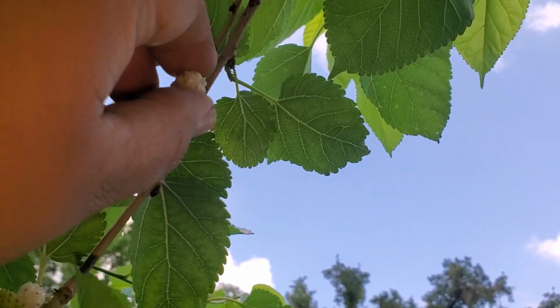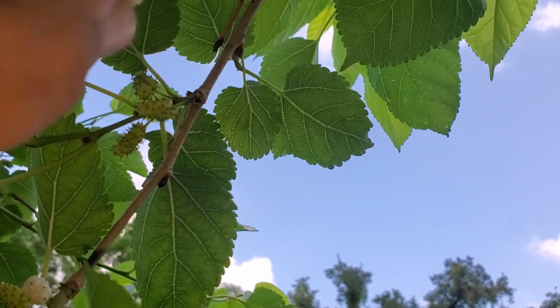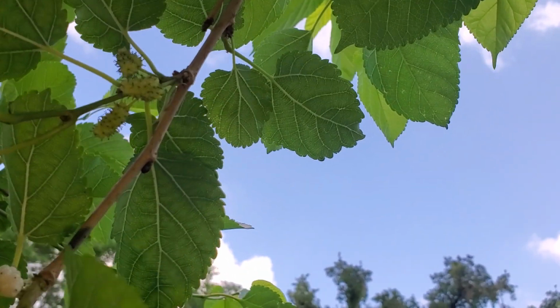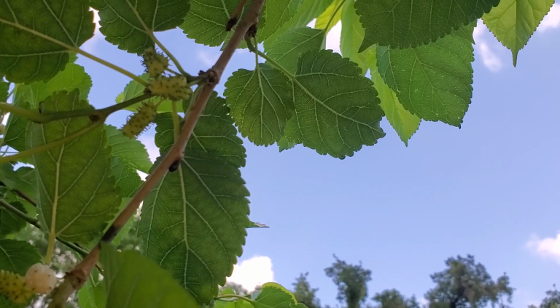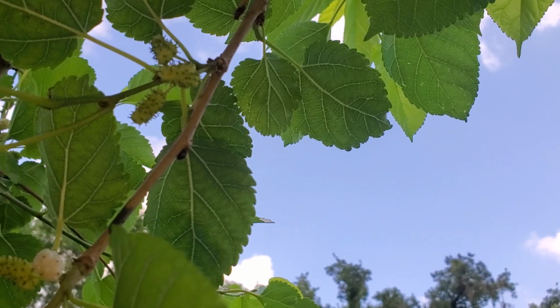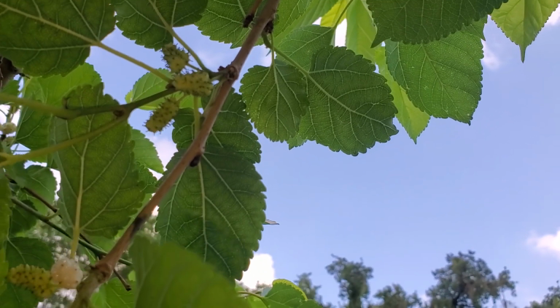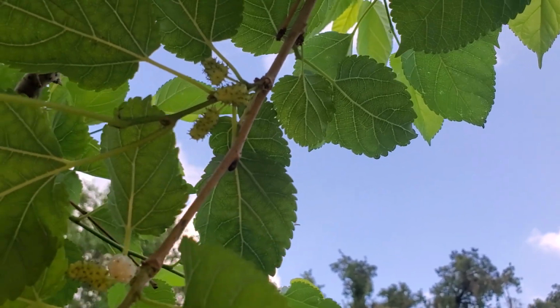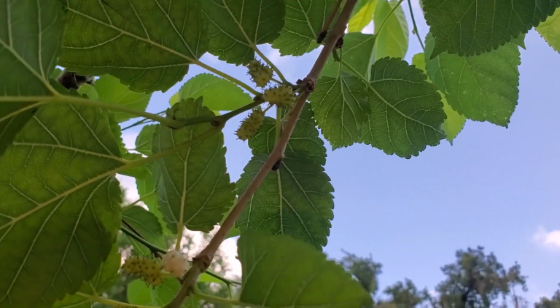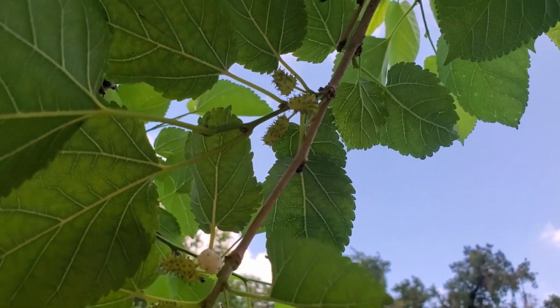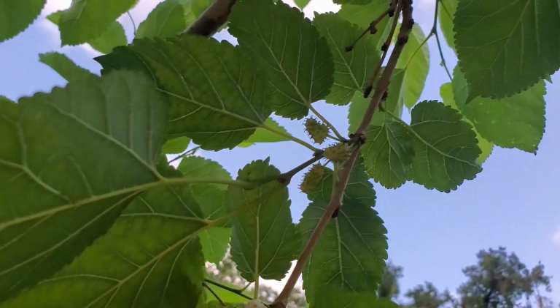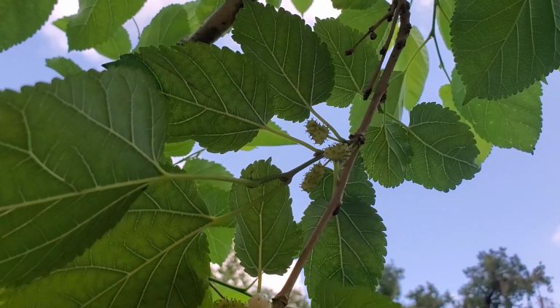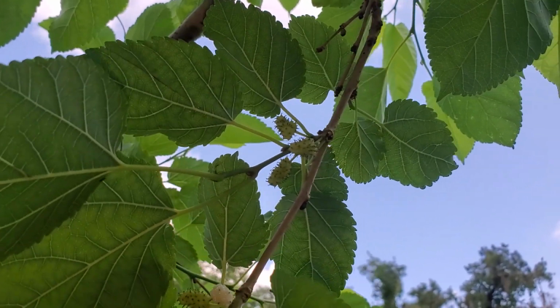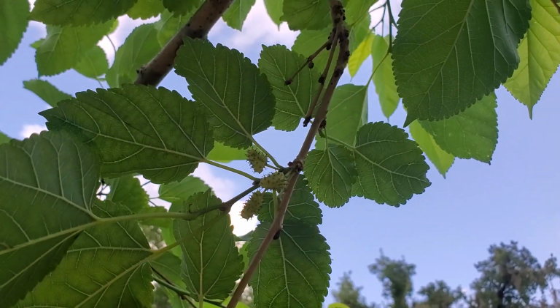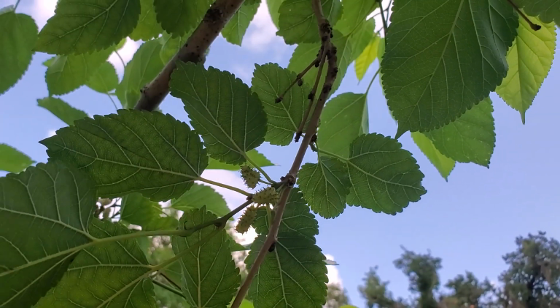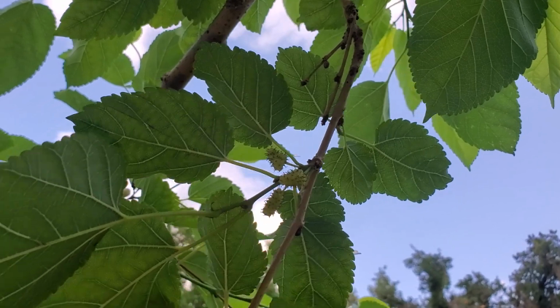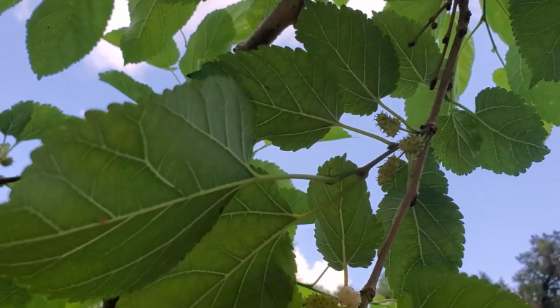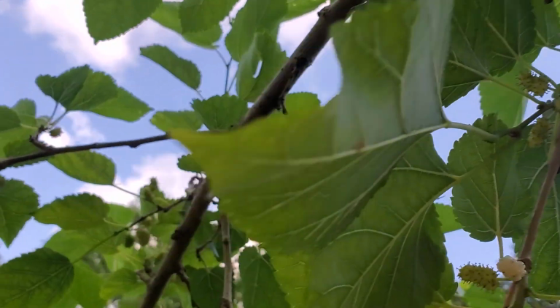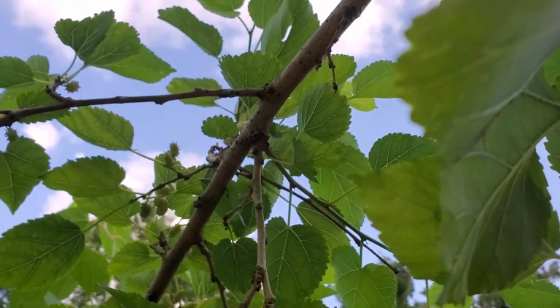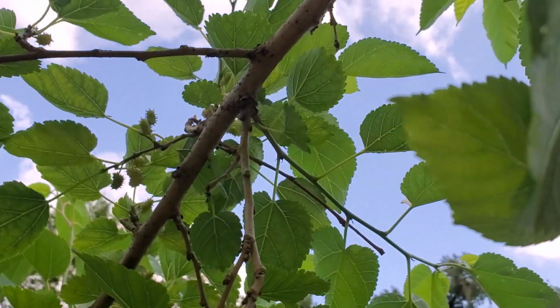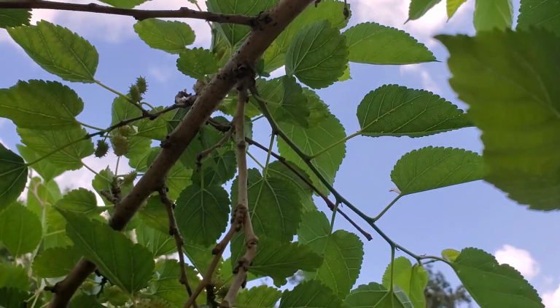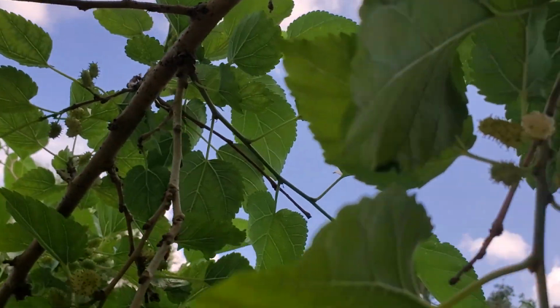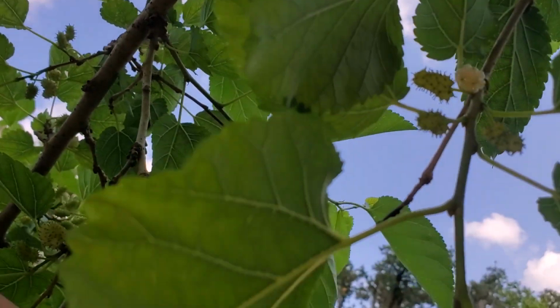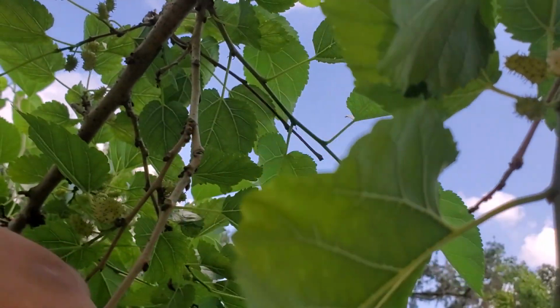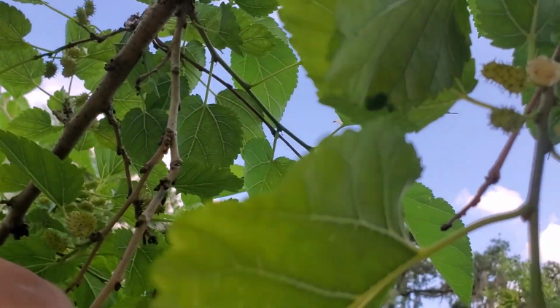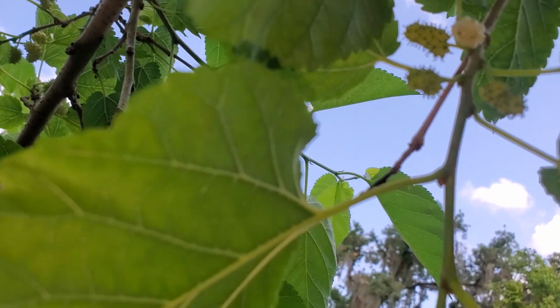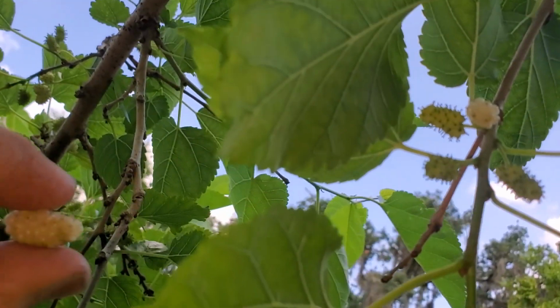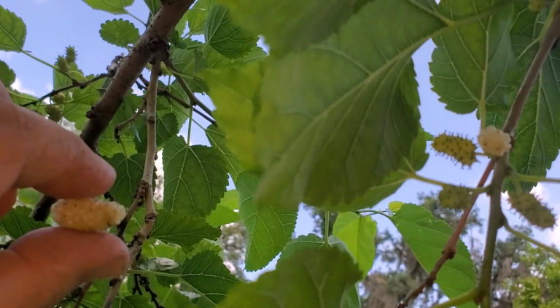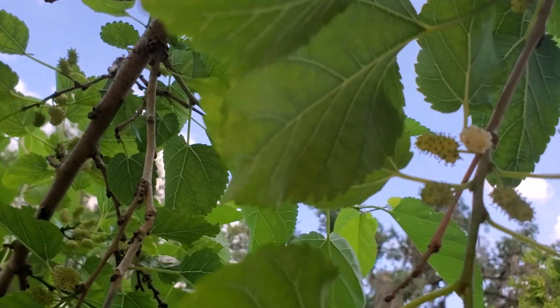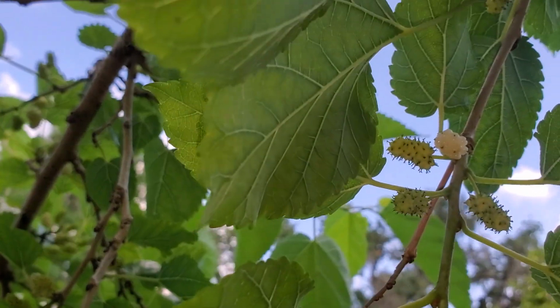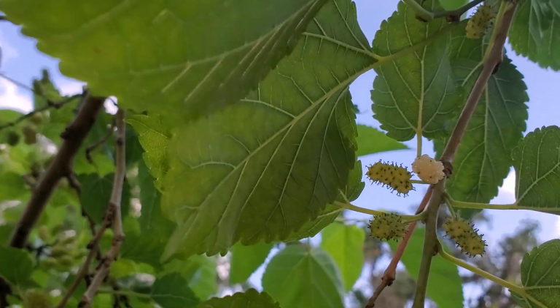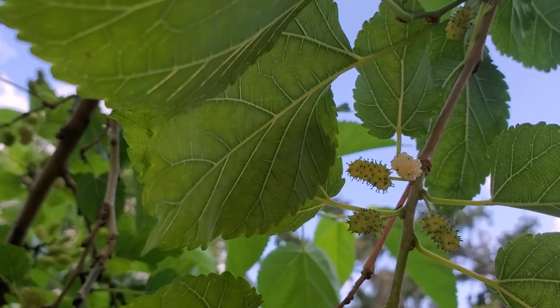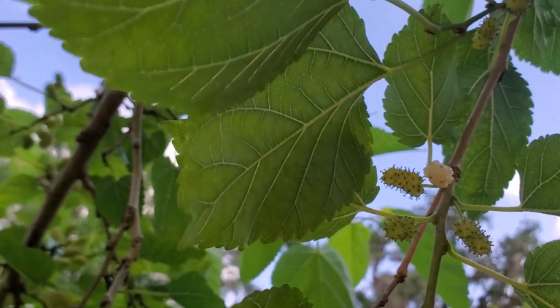Short, fat little berries — they're snow white. Sometimes when they're really ripe and haven't fallen yet, they'll get a little yellowish to them.